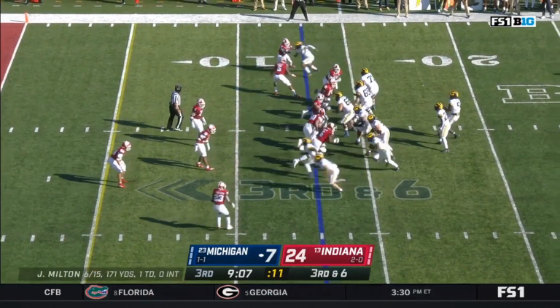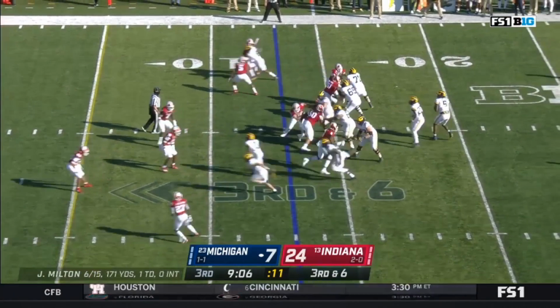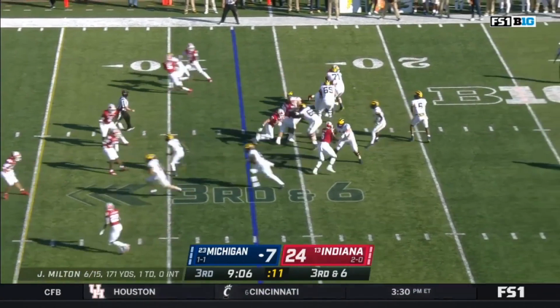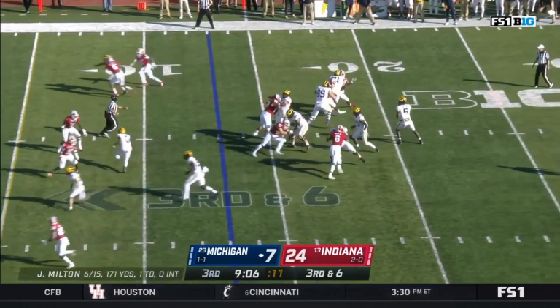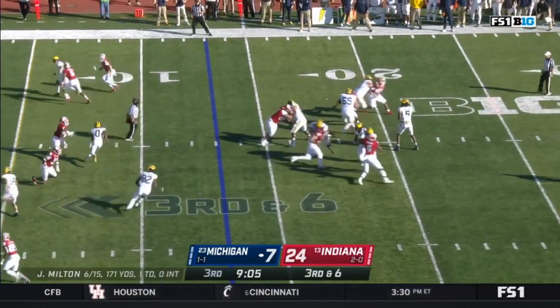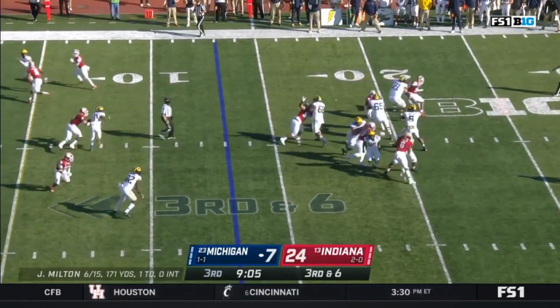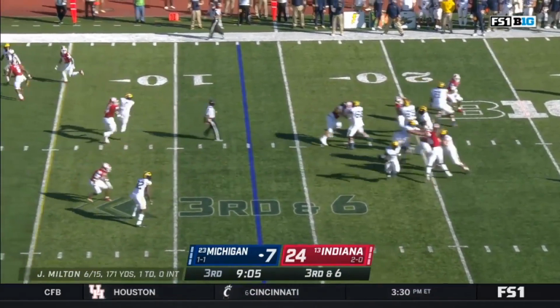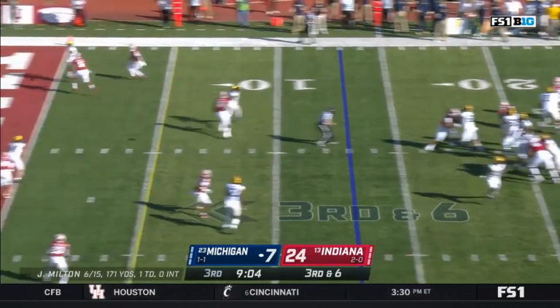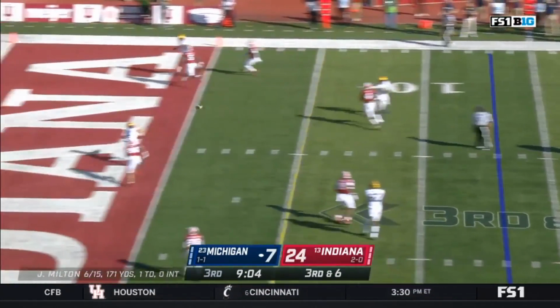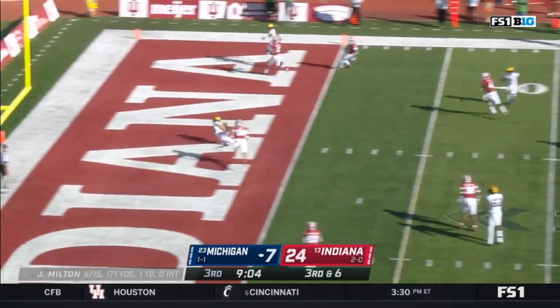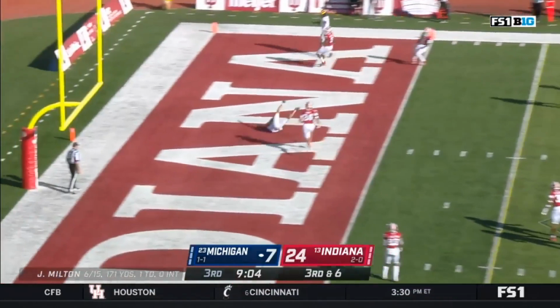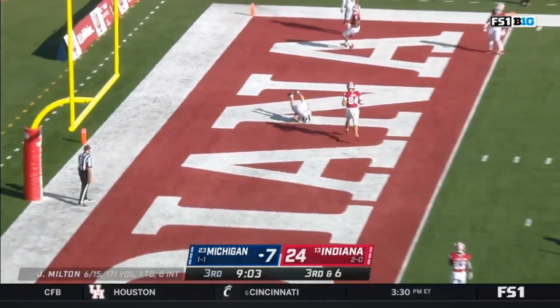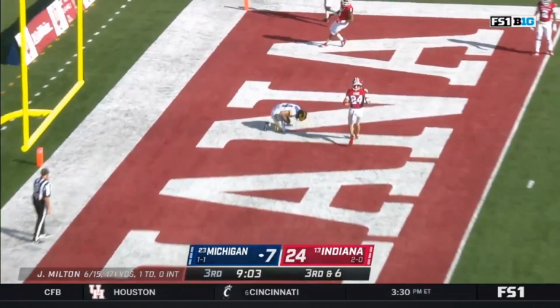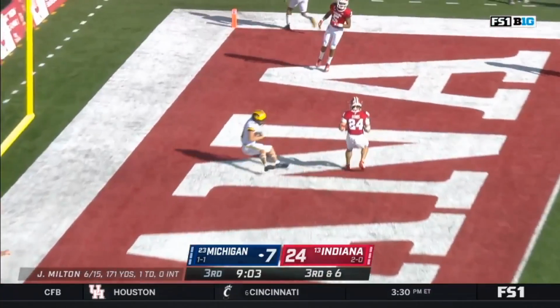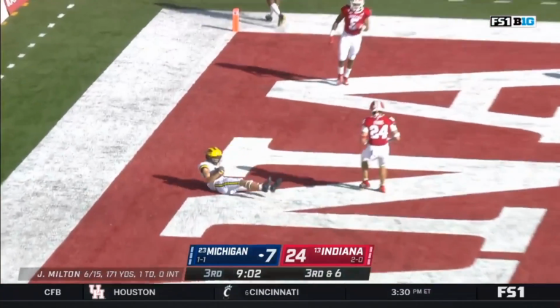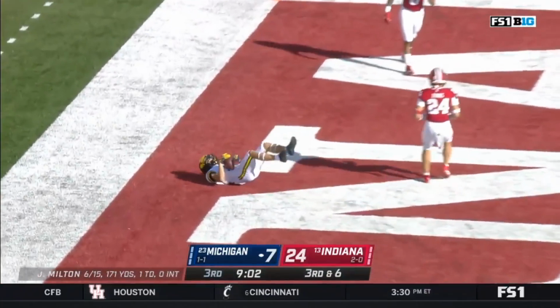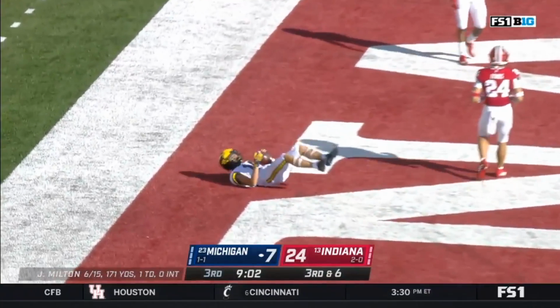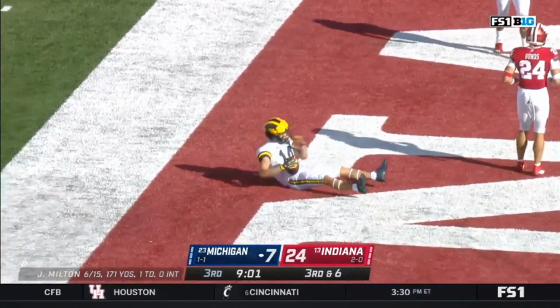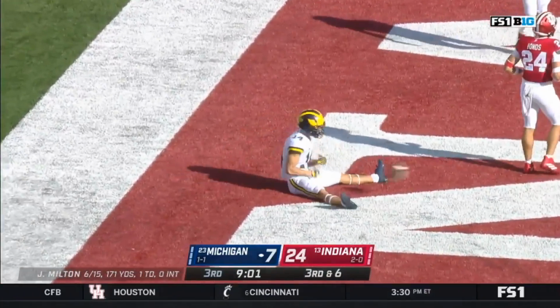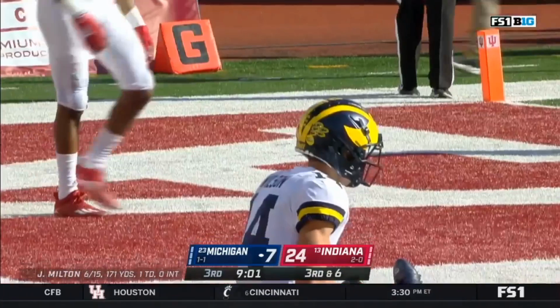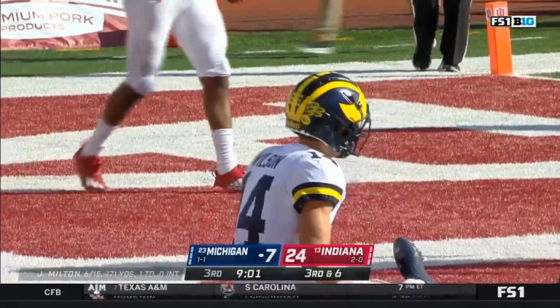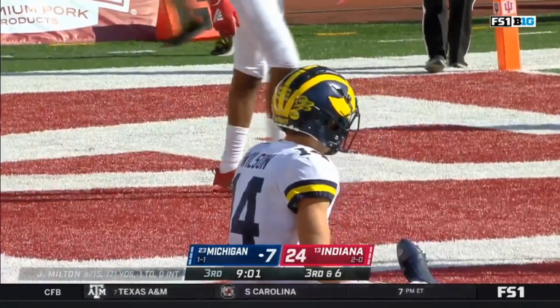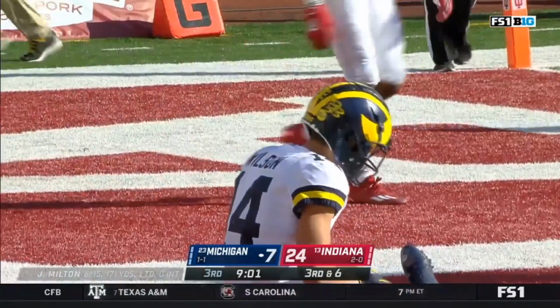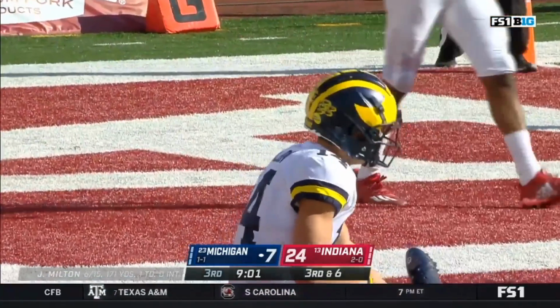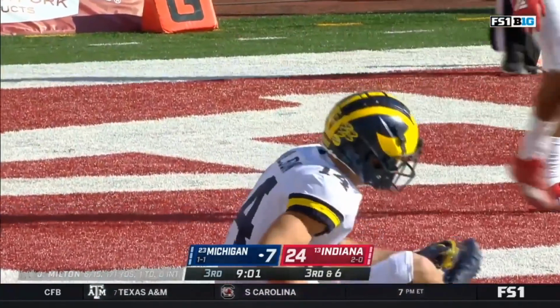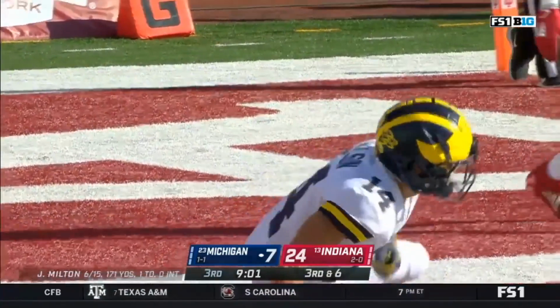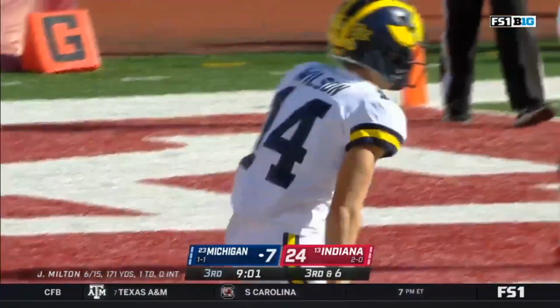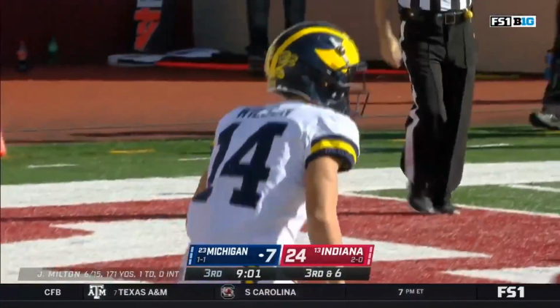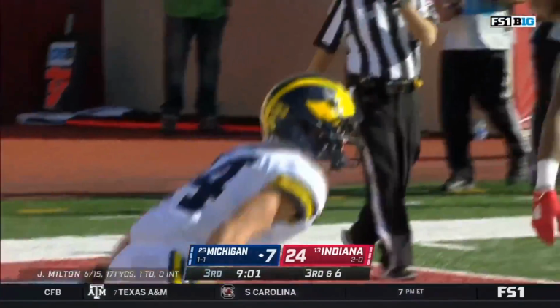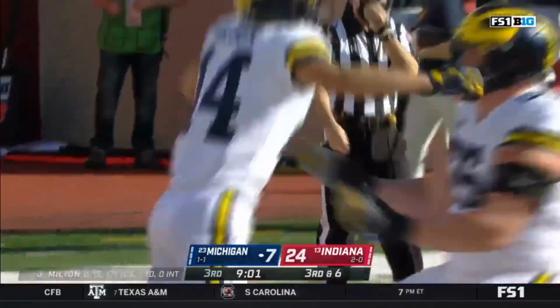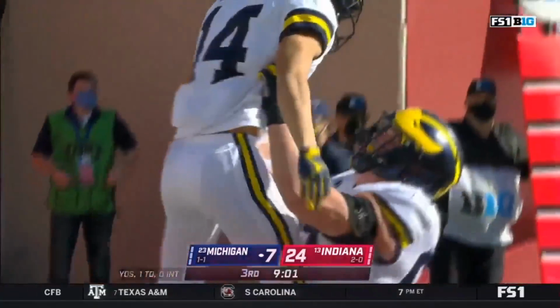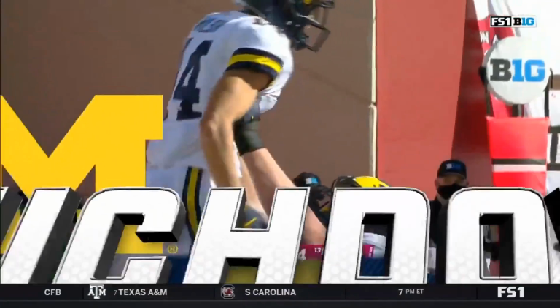On third down, they bring pressure — Milton lets it fly — diving catch — touchdown Michigan! It's Roman Wilson with his first career score.